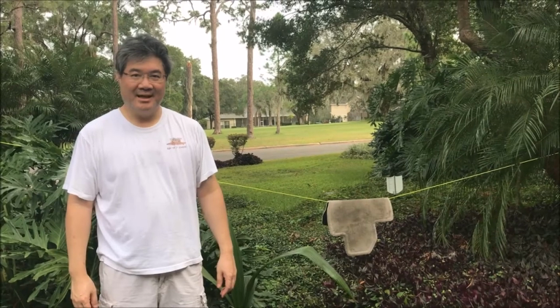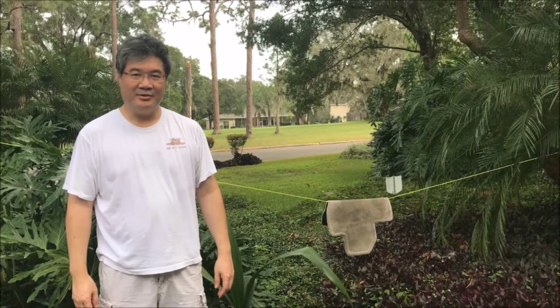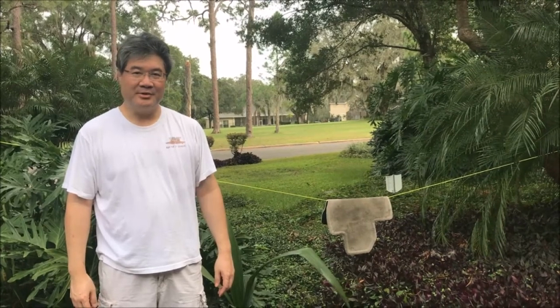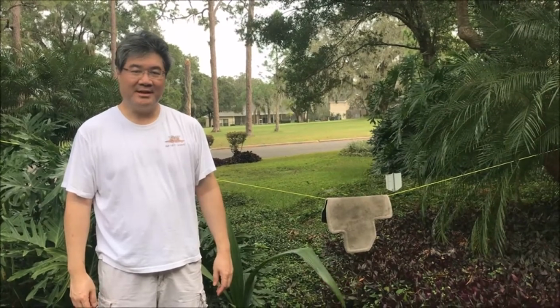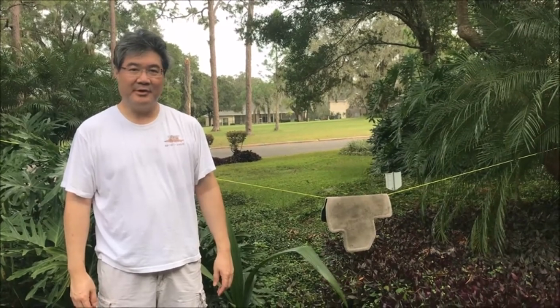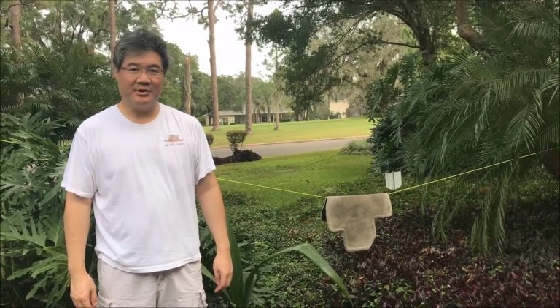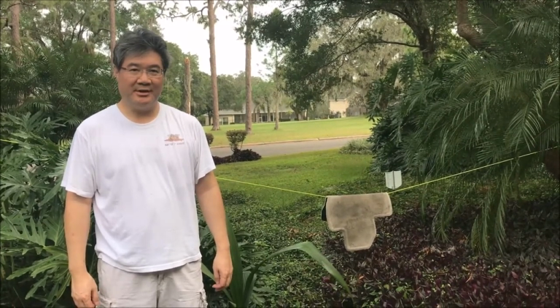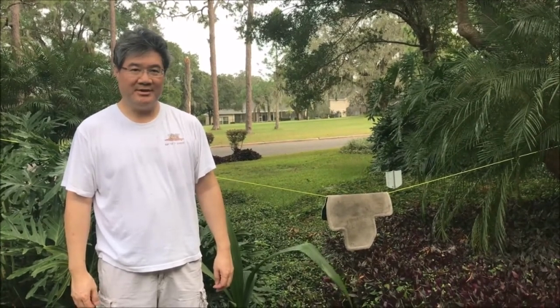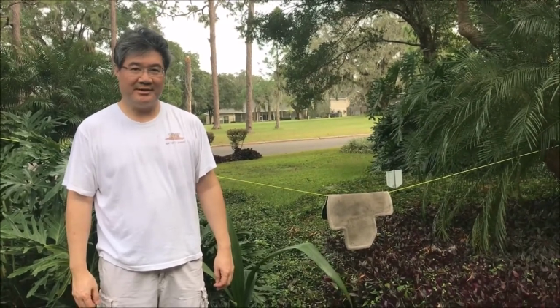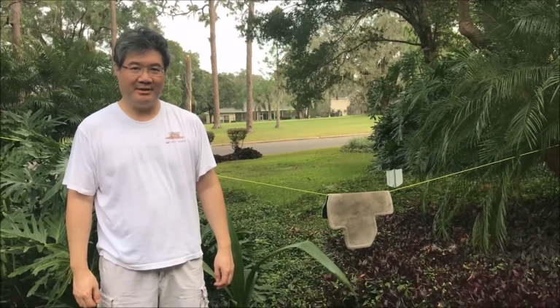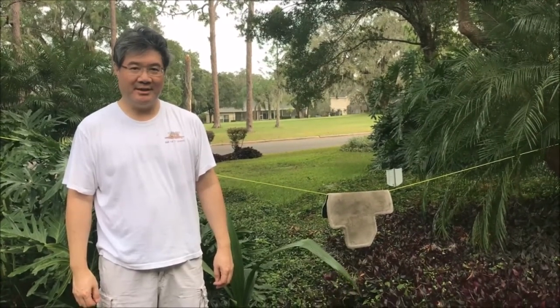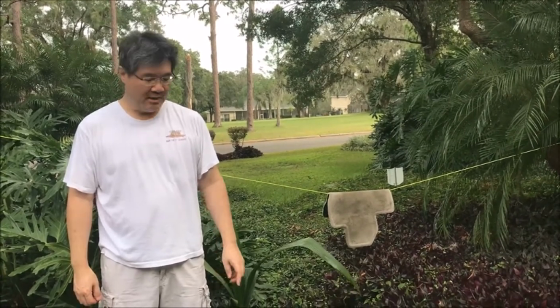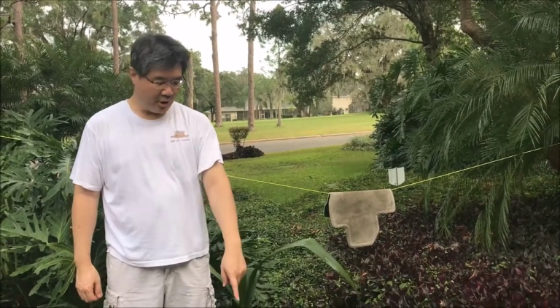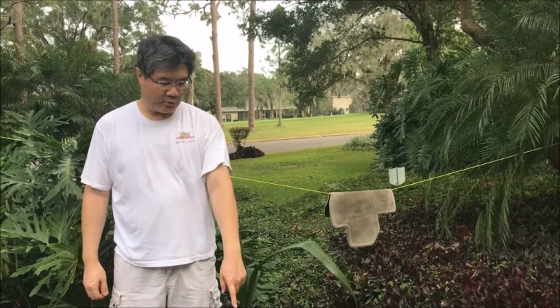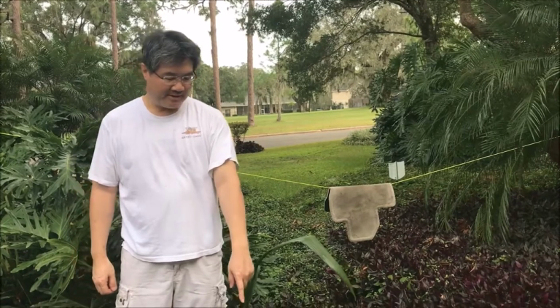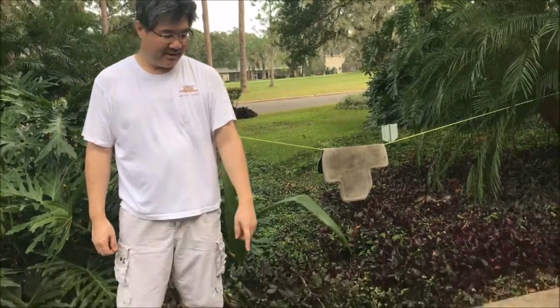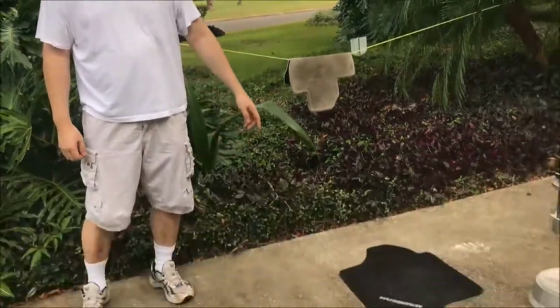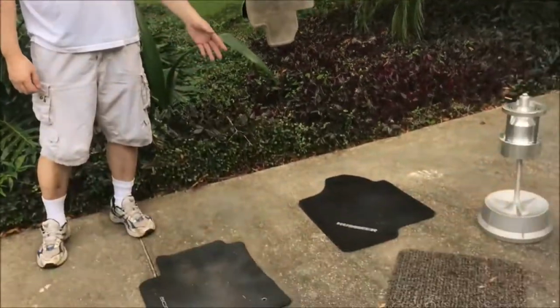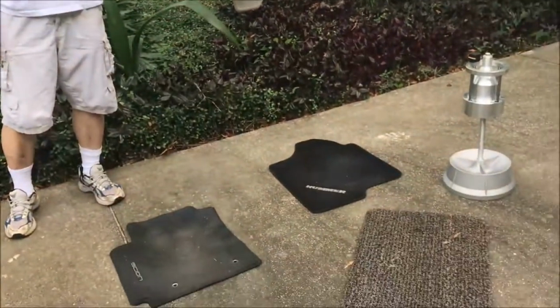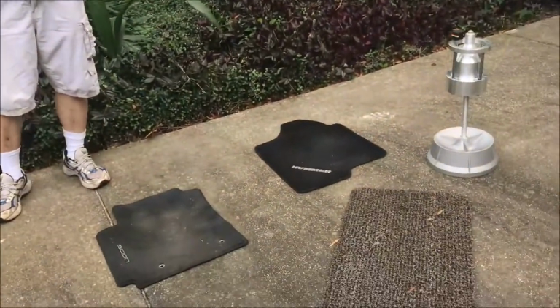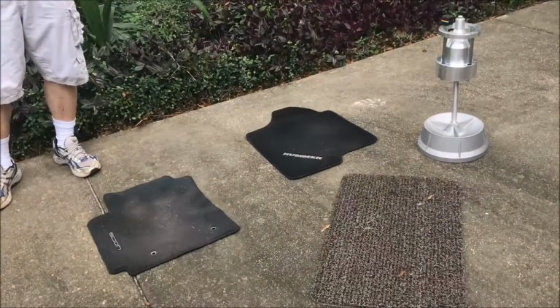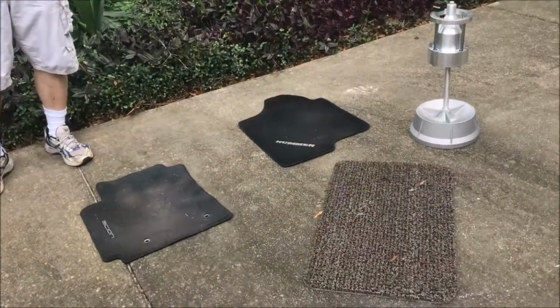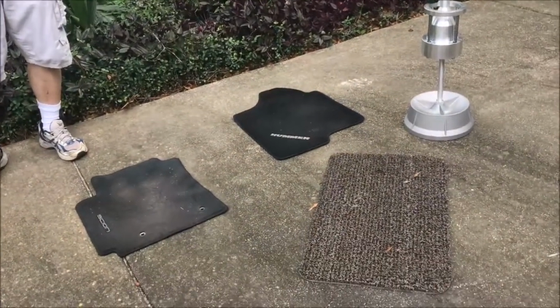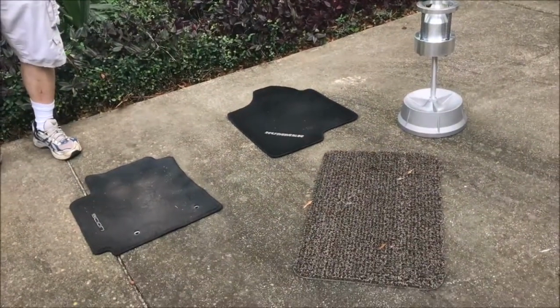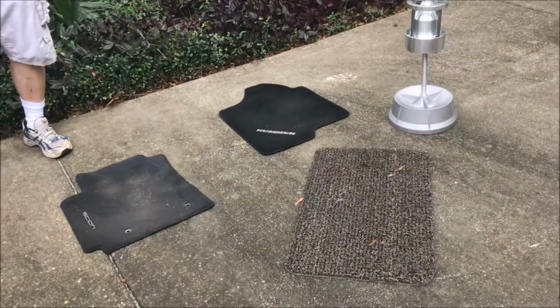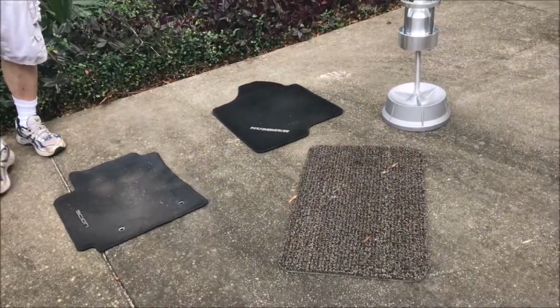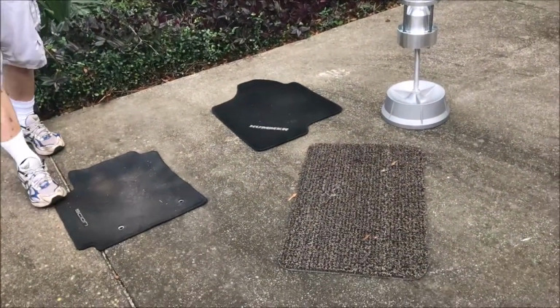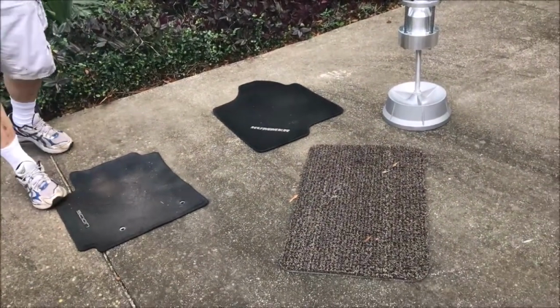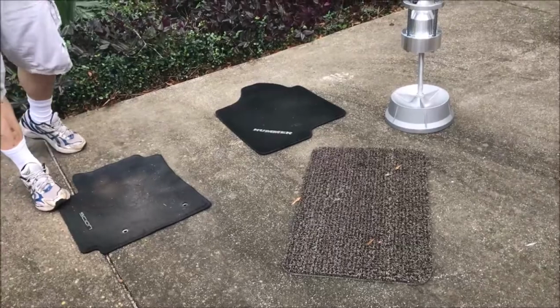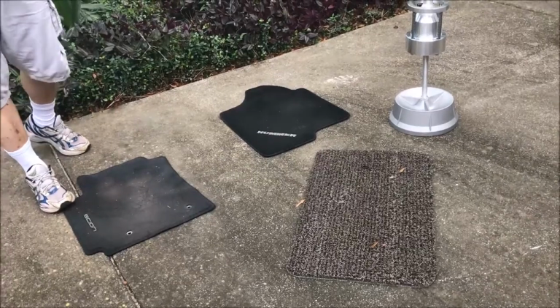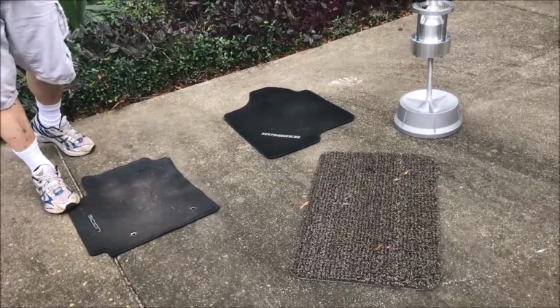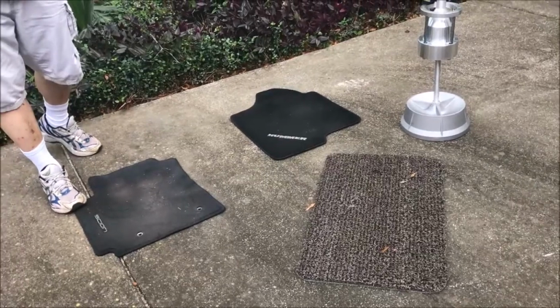Hi YouTubers, today I'm going to show you an easy and safe way to clean car floor mats and area rugs, and anything like a small section of welcome mat.